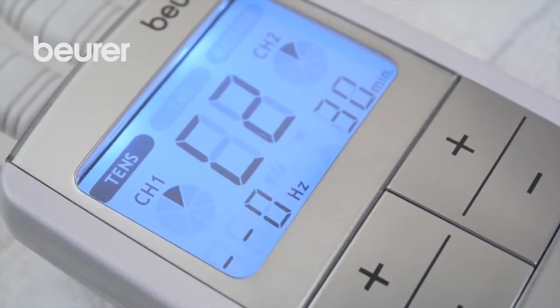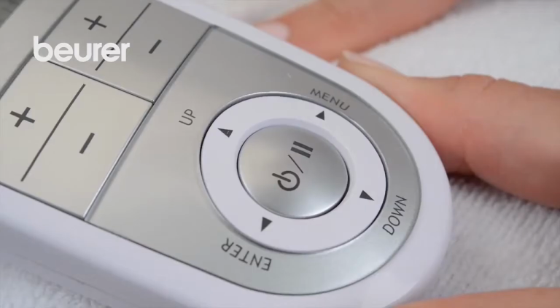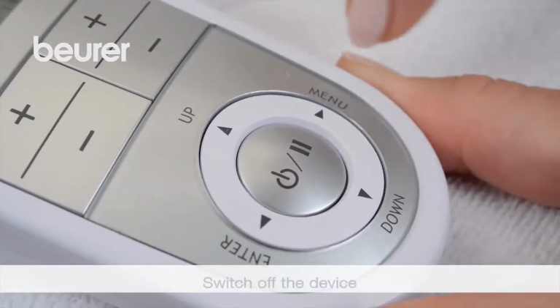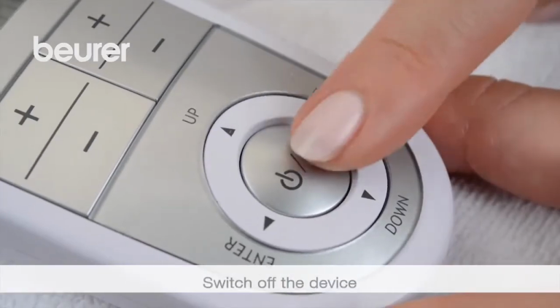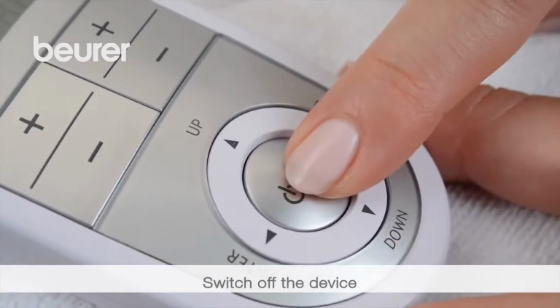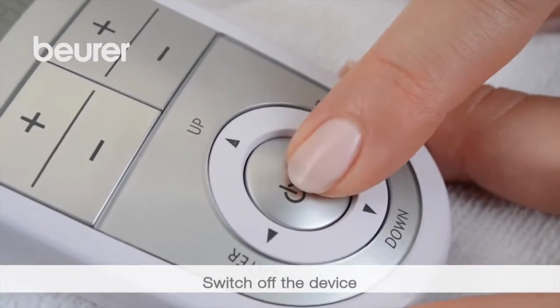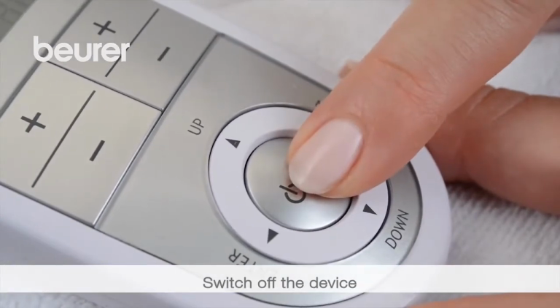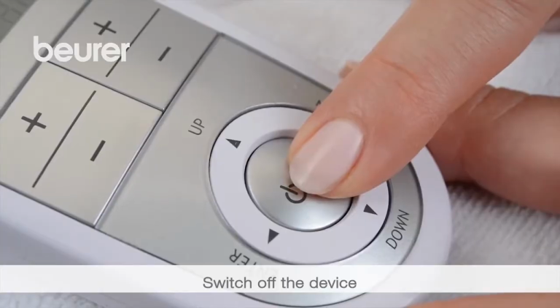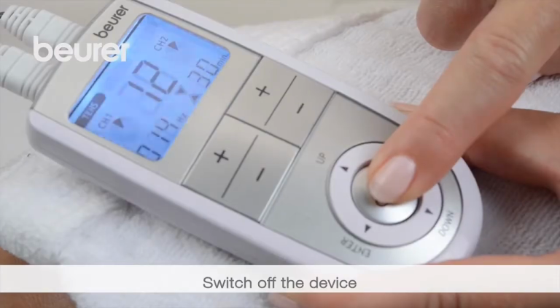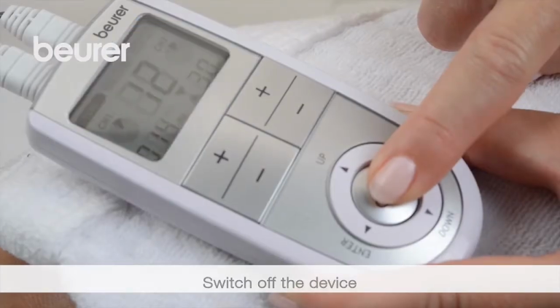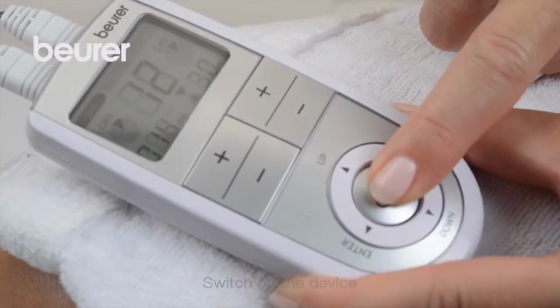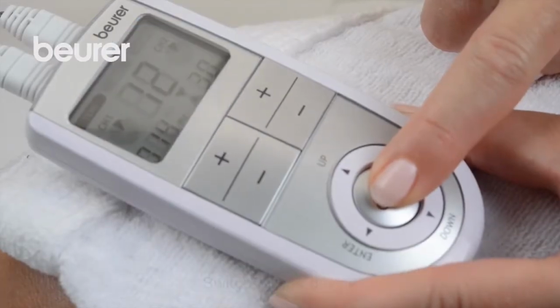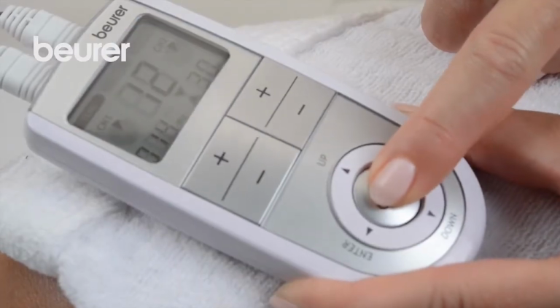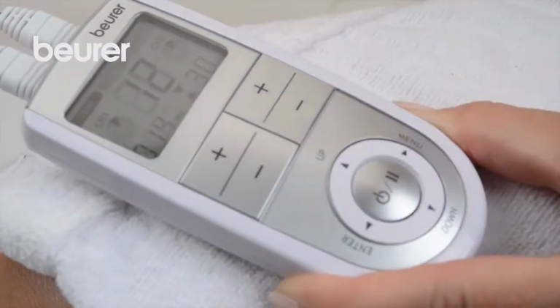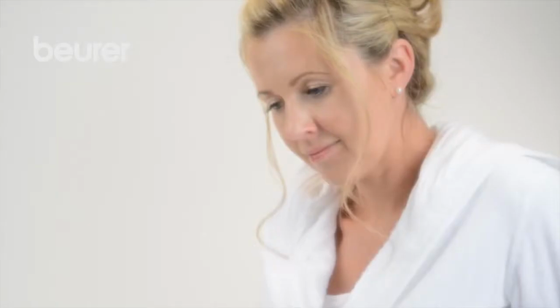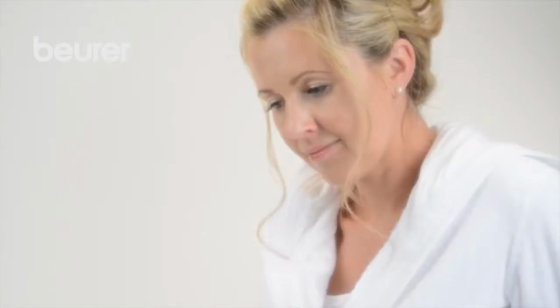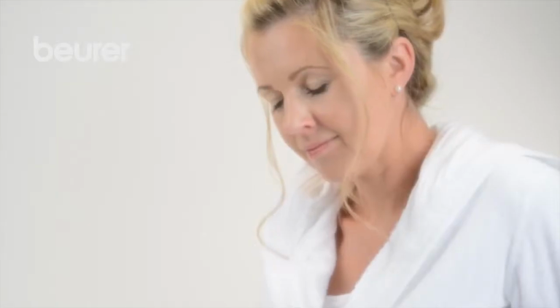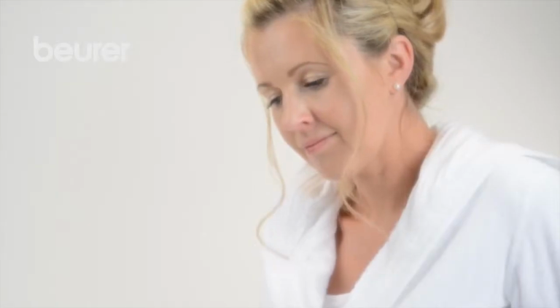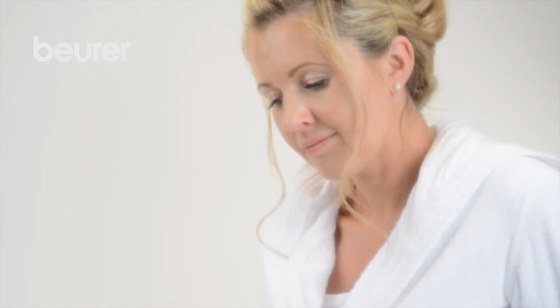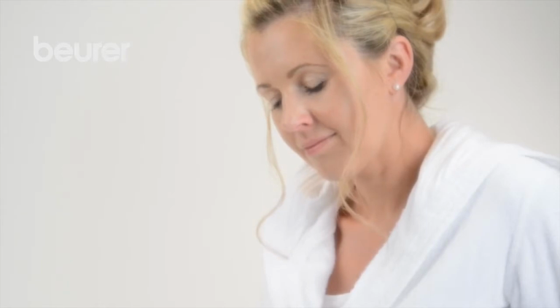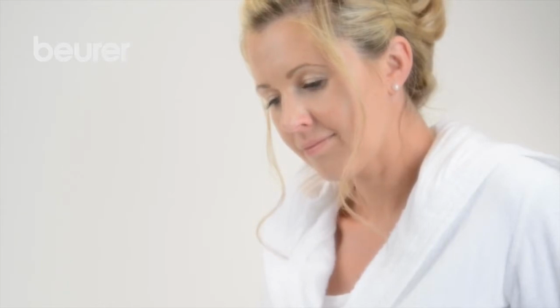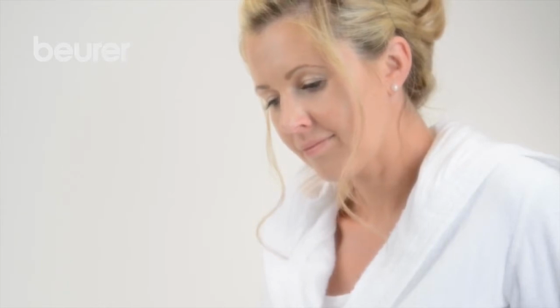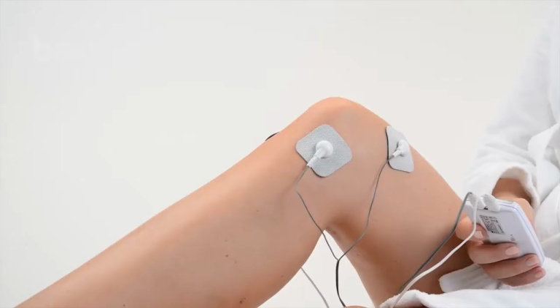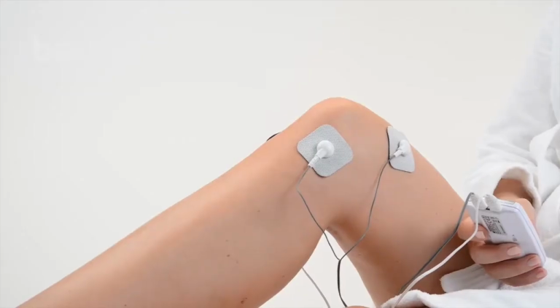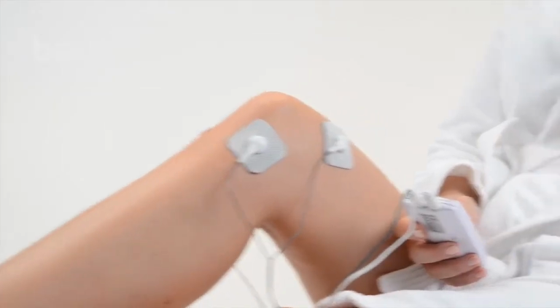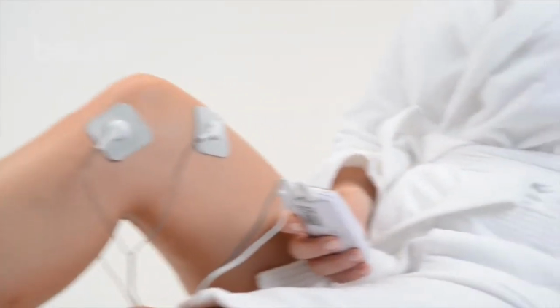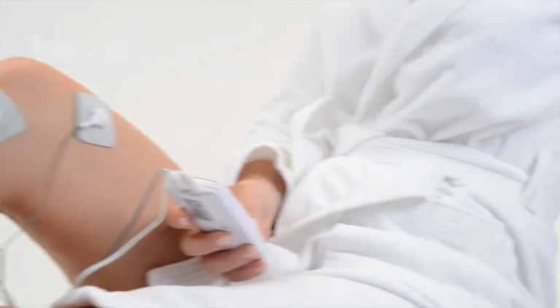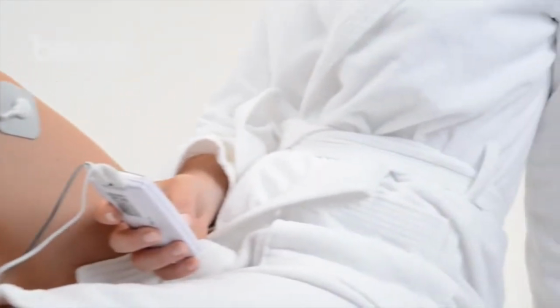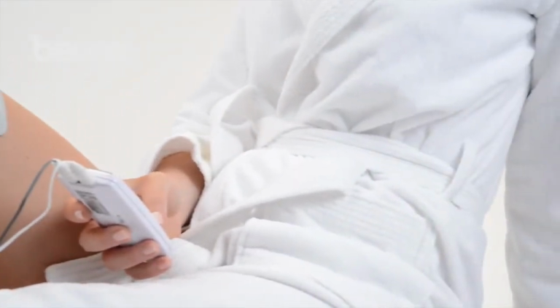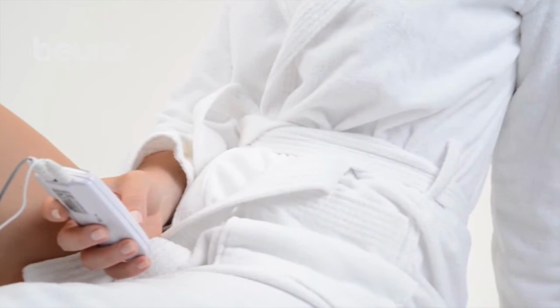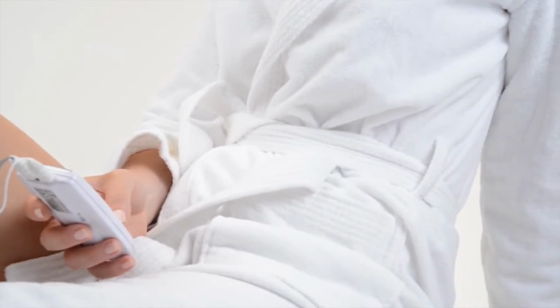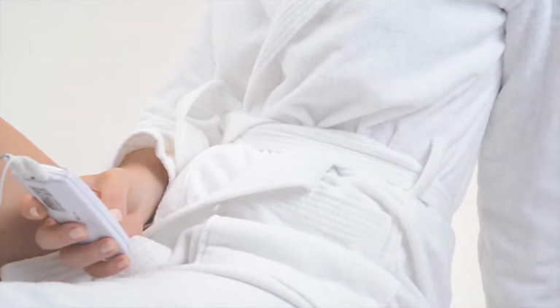Switch off the device after ending the program. Customized programs are saved and can be accessed automatically during the next selection. We hope you enjoy using your EM41 from Boira. Stay healthy.